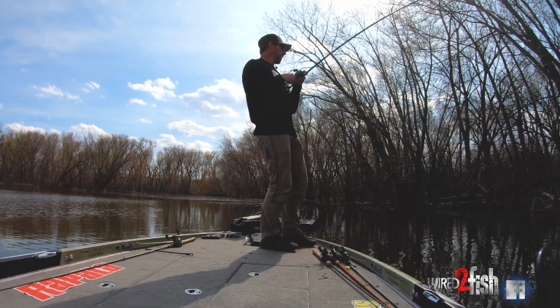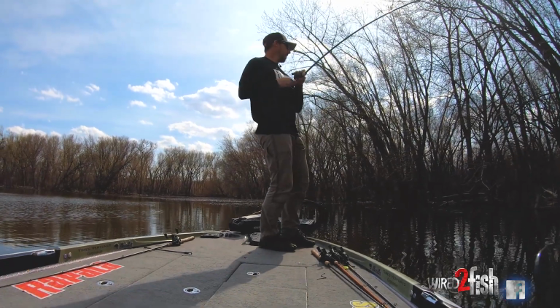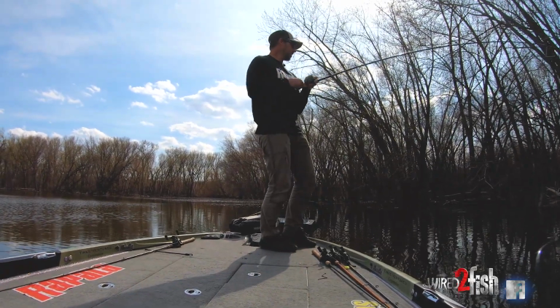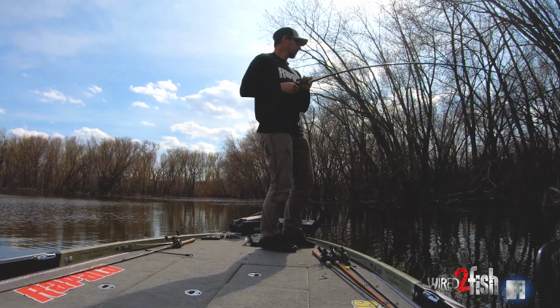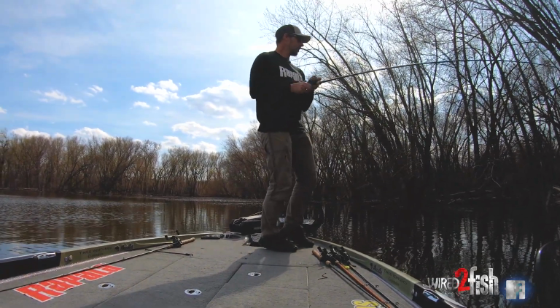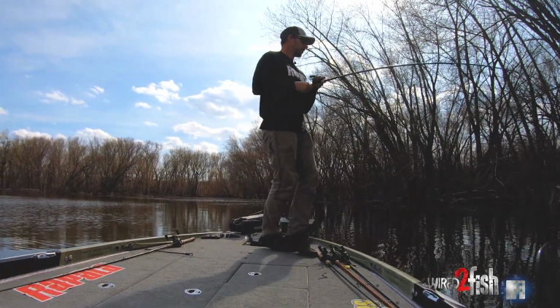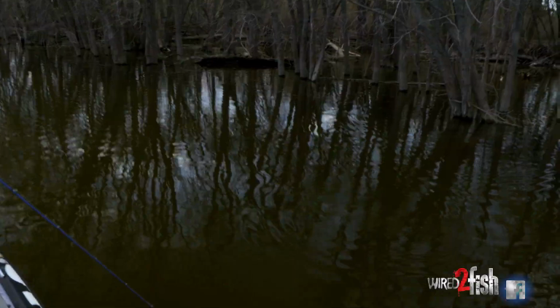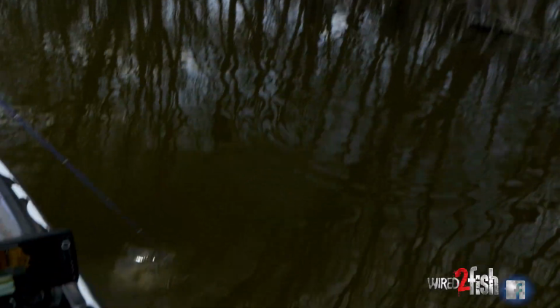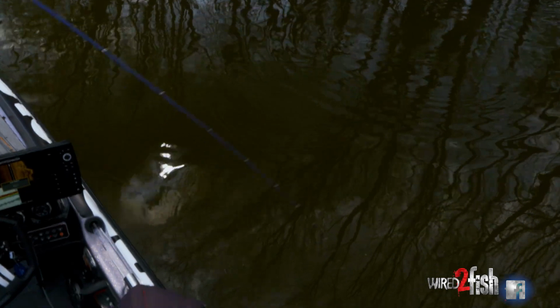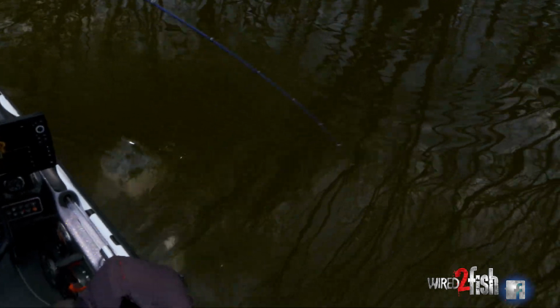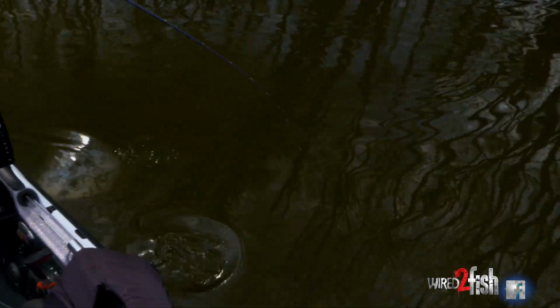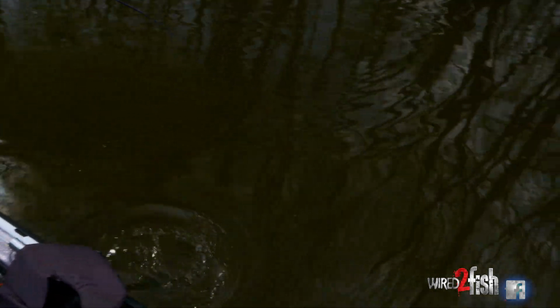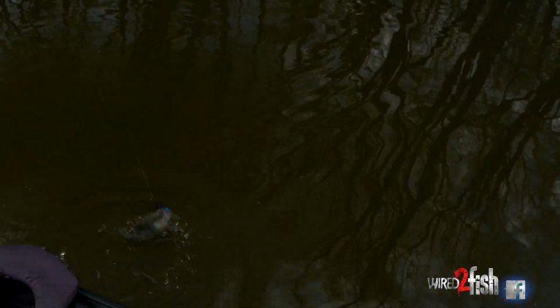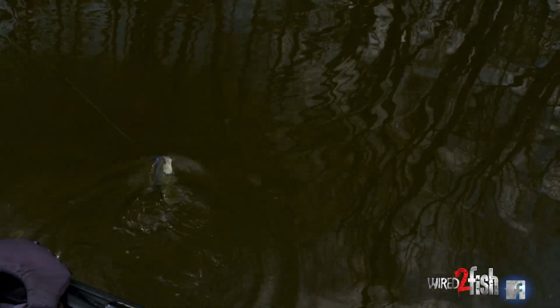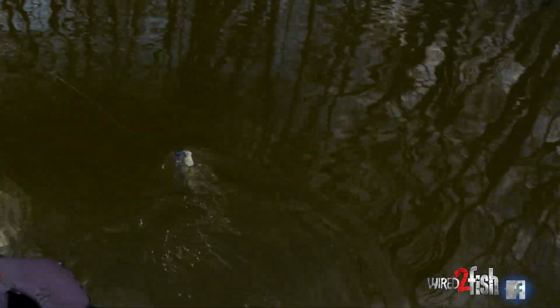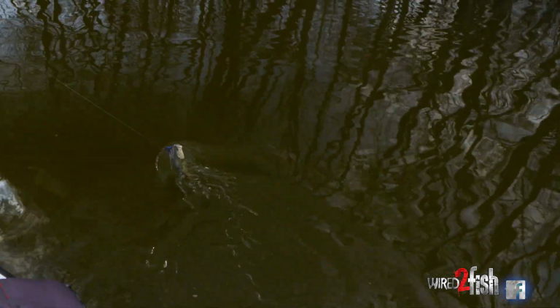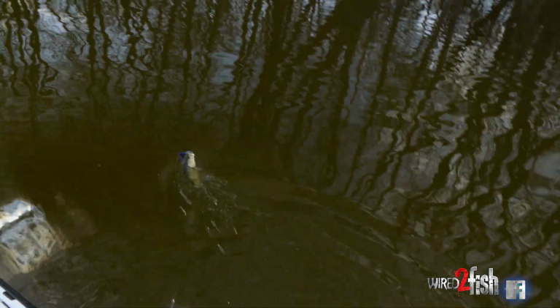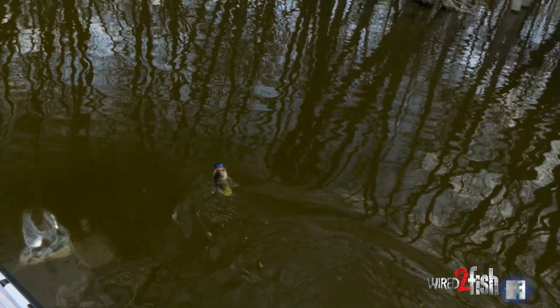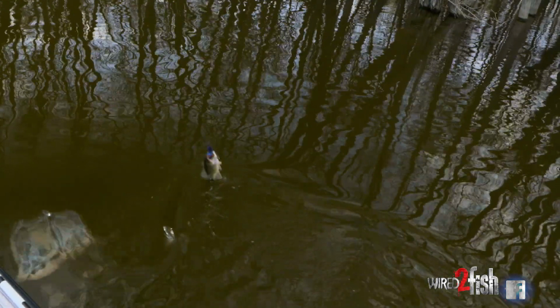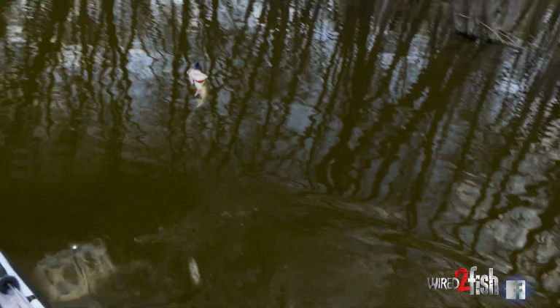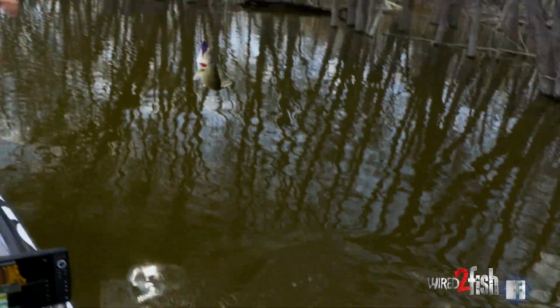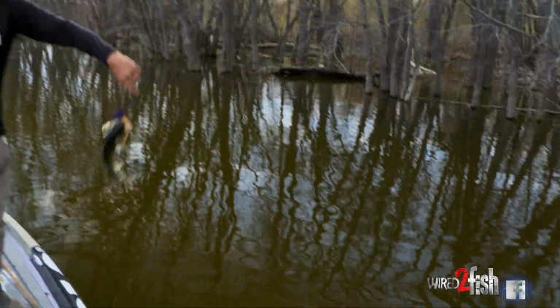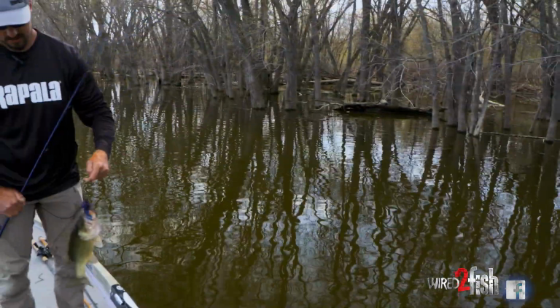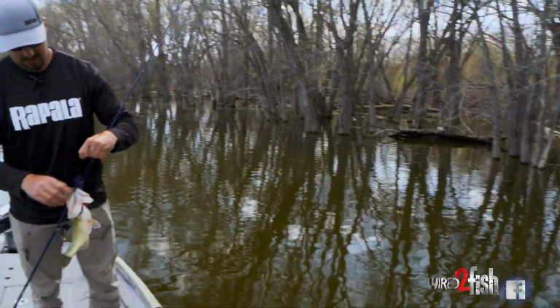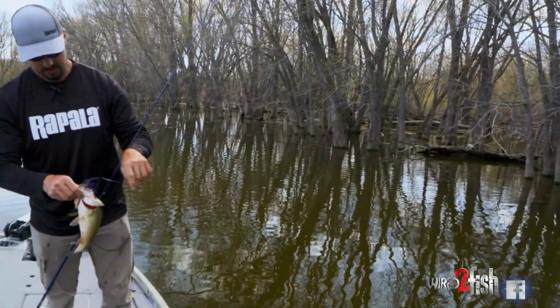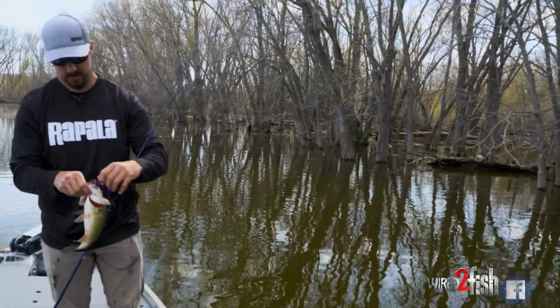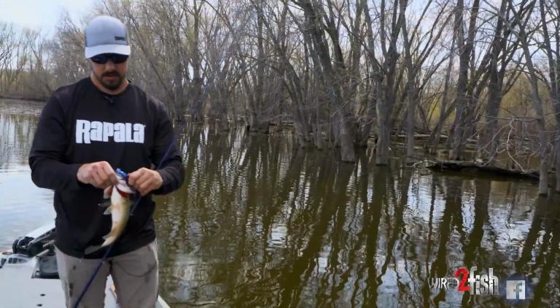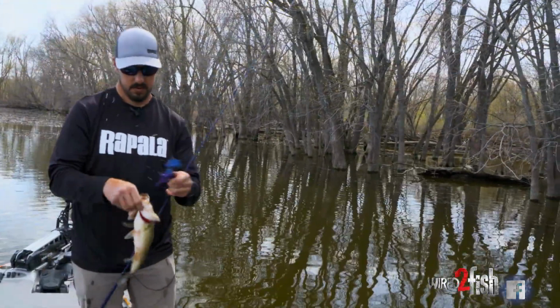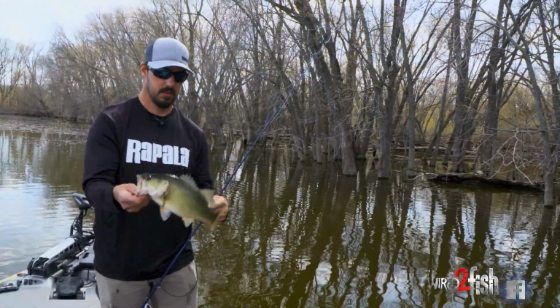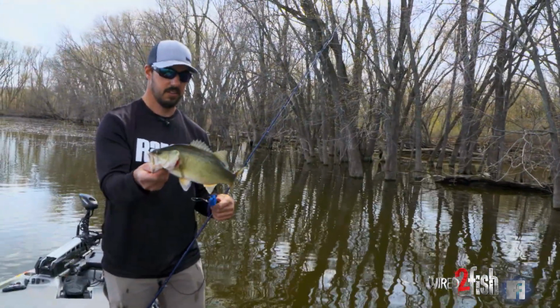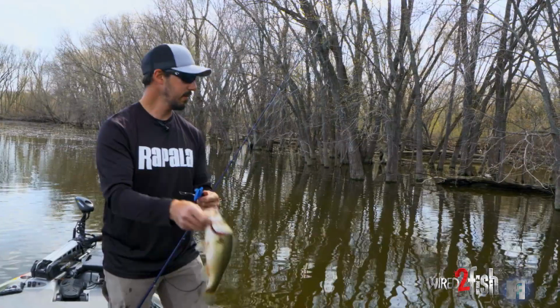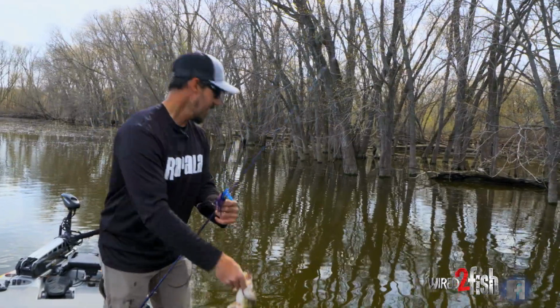That's a bass. Got a little one on the swim jig. Low river bass.